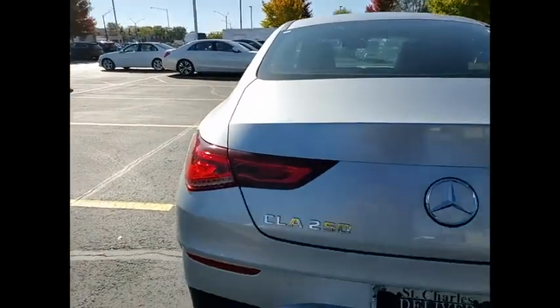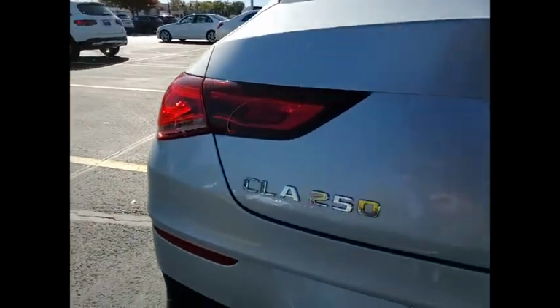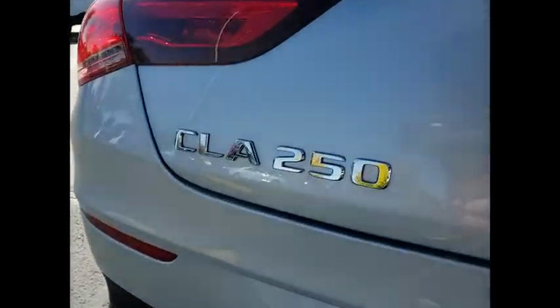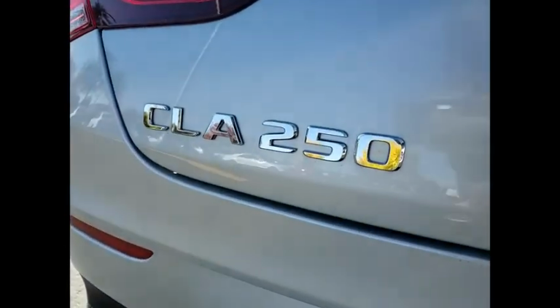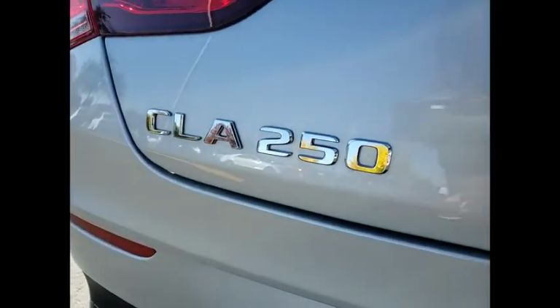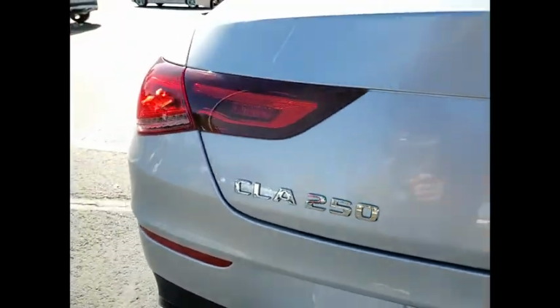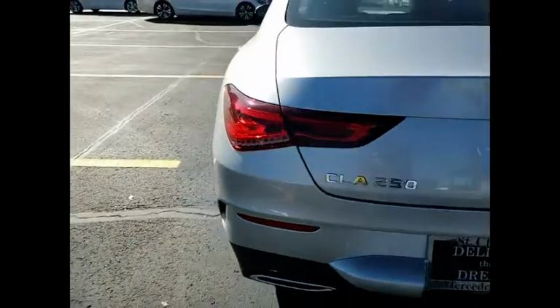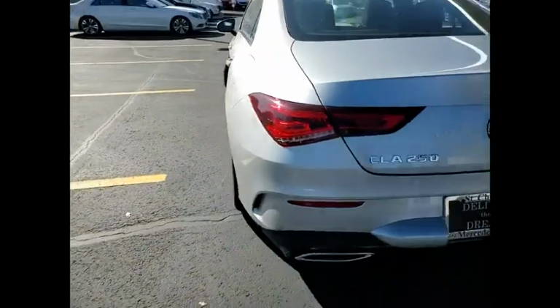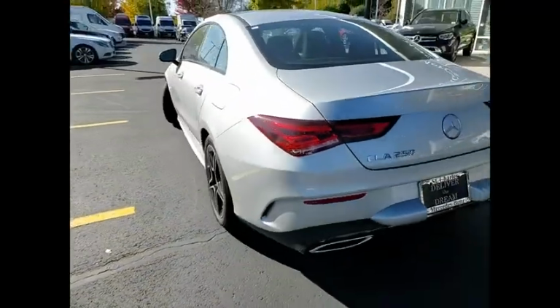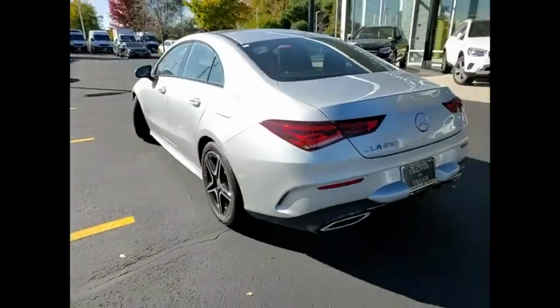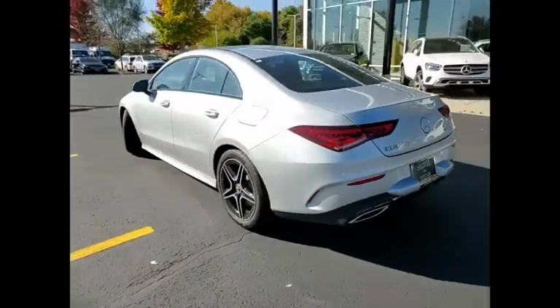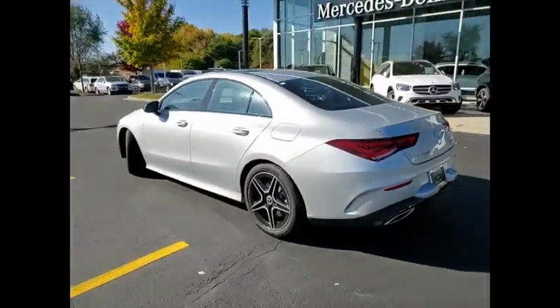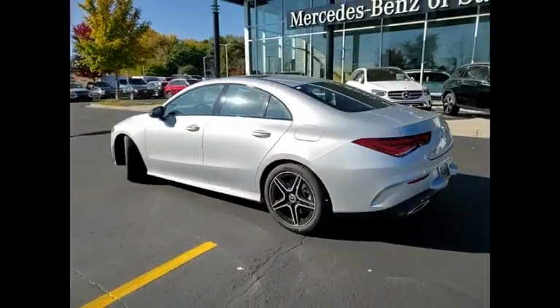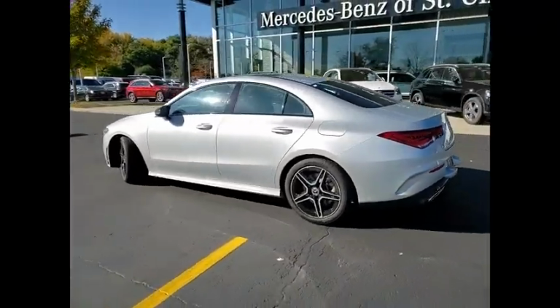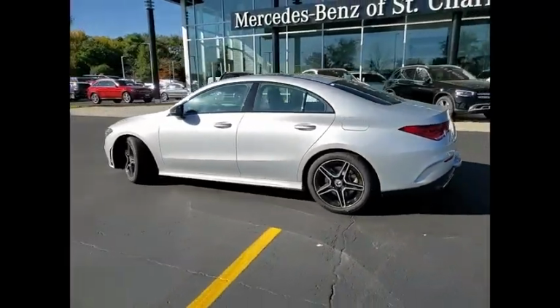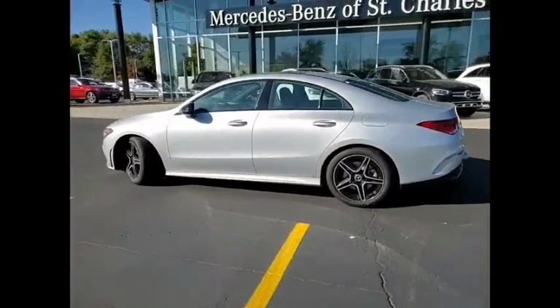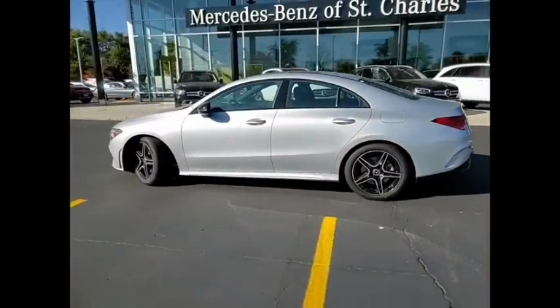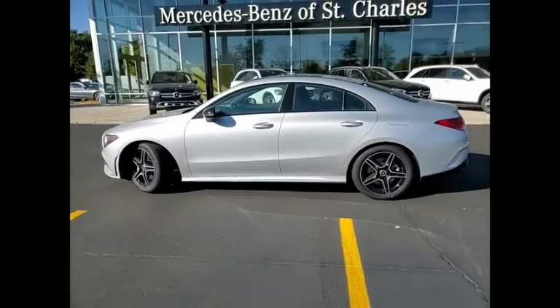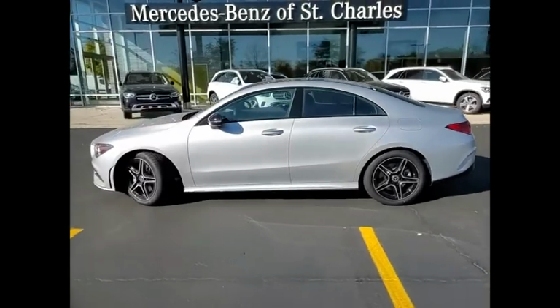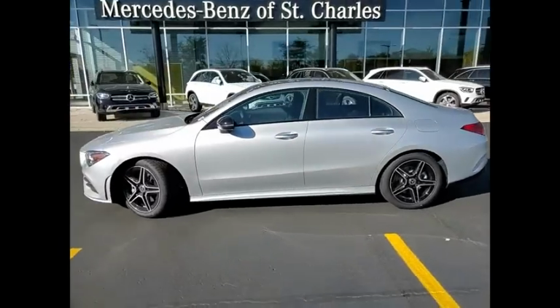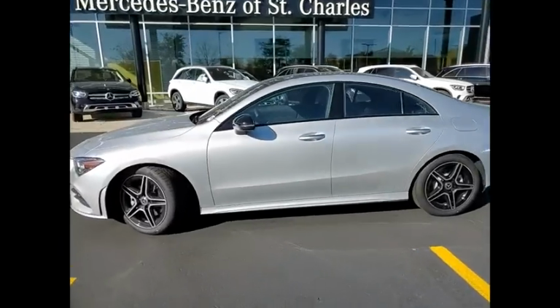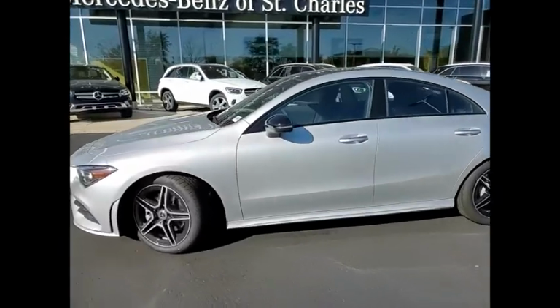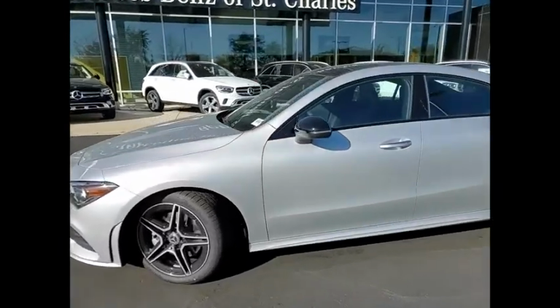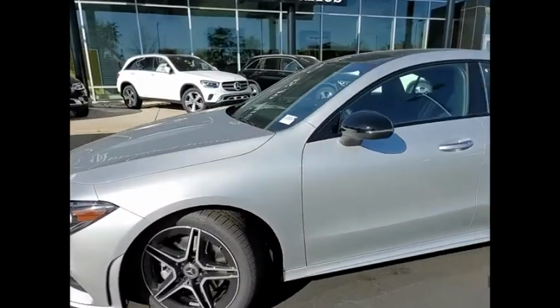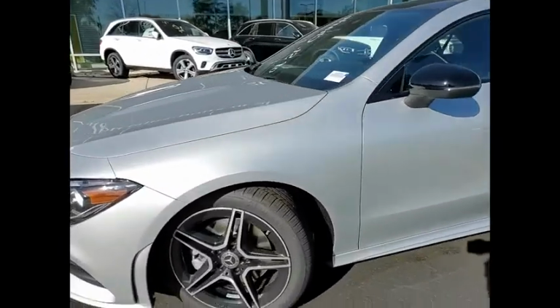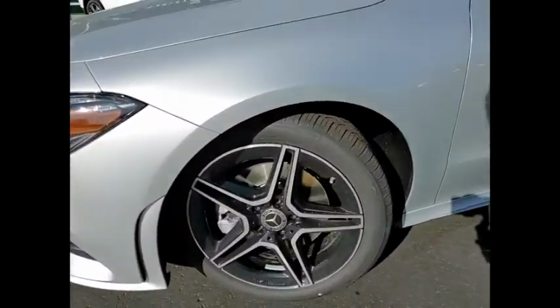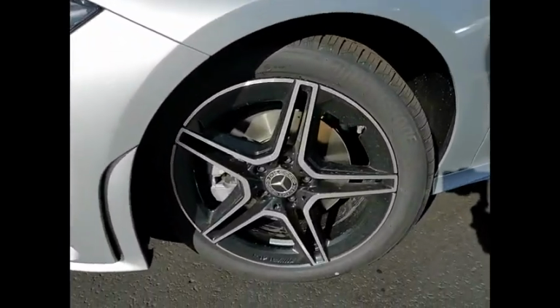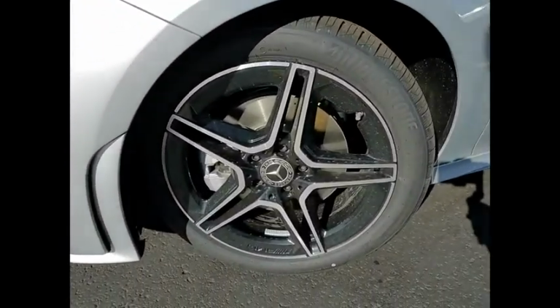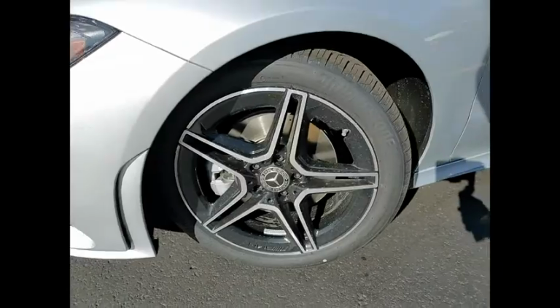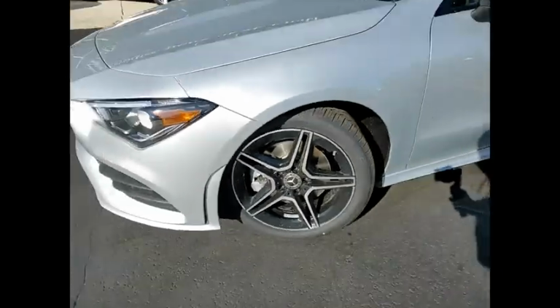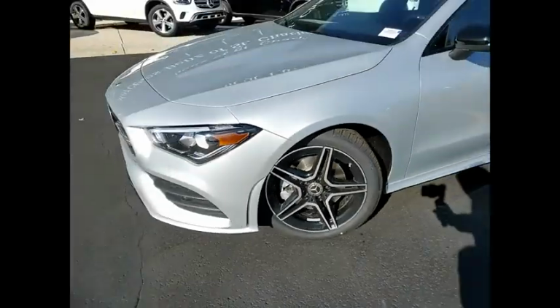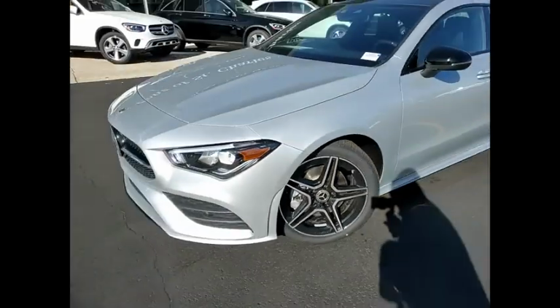Here are some of this vehicle's great options: Home Link garage door opener, heated front seats, heated steering wheel, premium package, and first aid kit. Take this vehicle for a spin and see why so many shoppers are now proud owners.